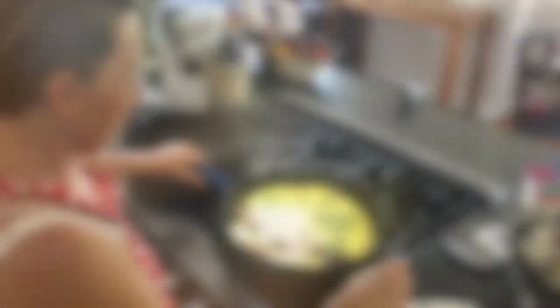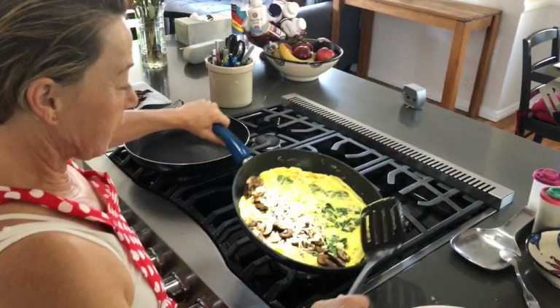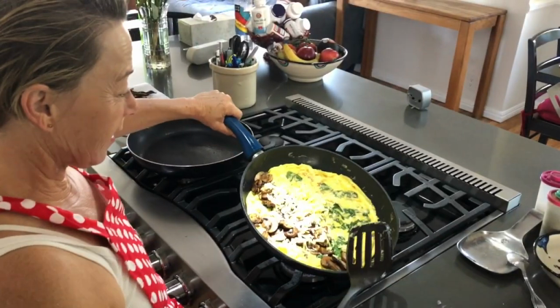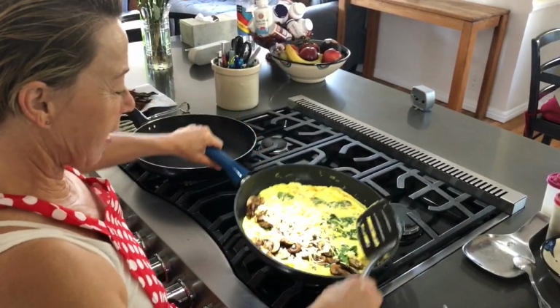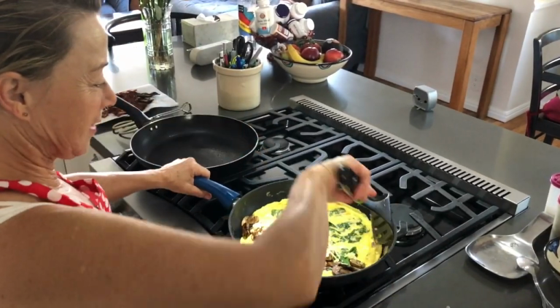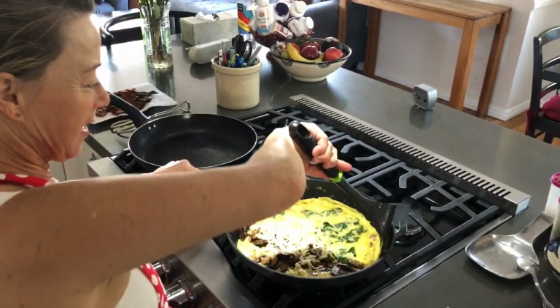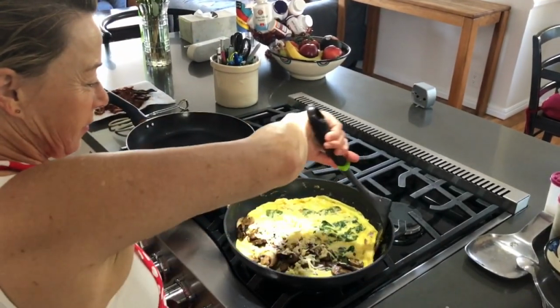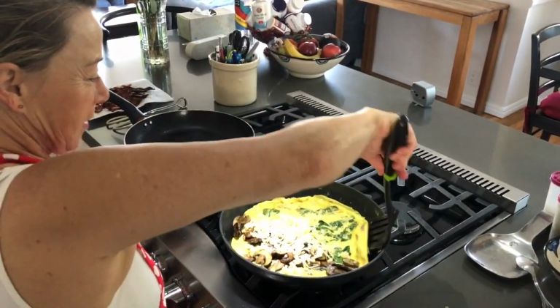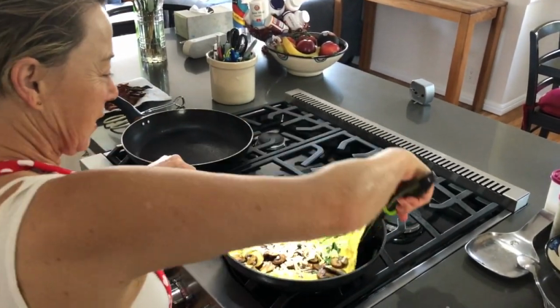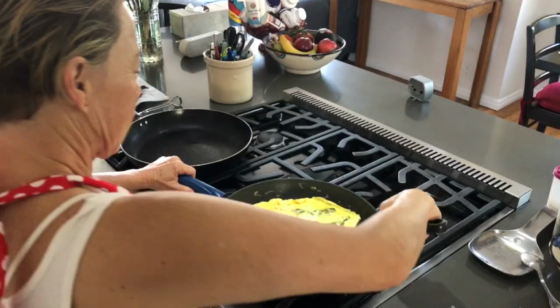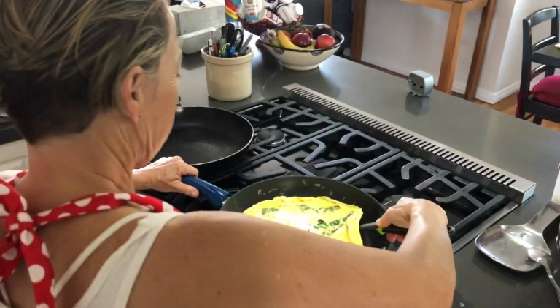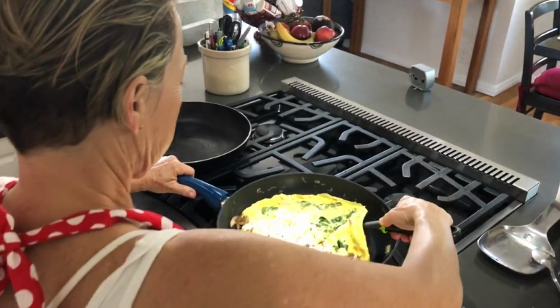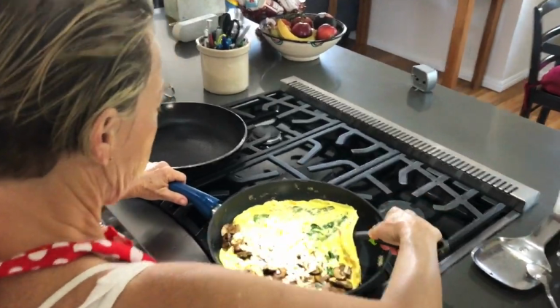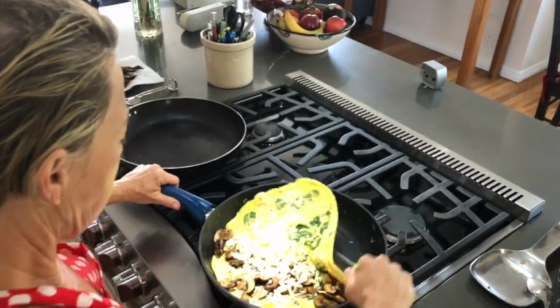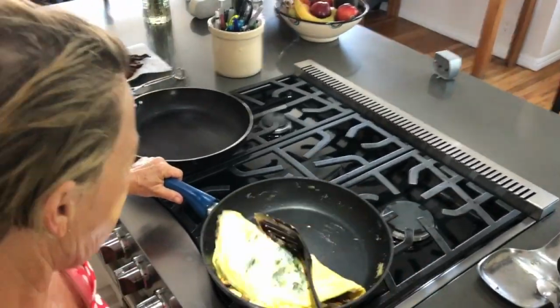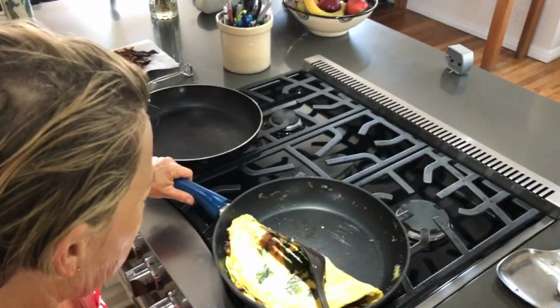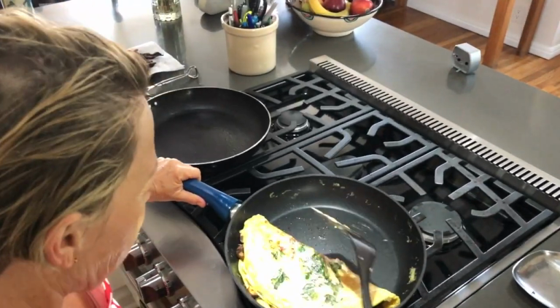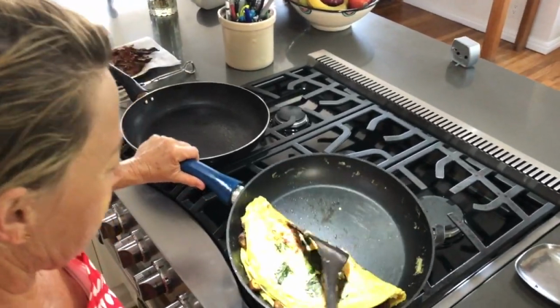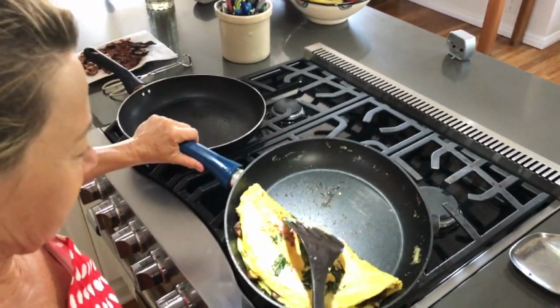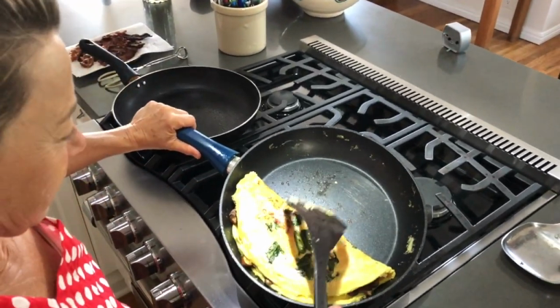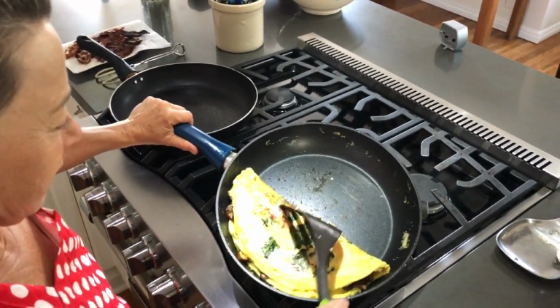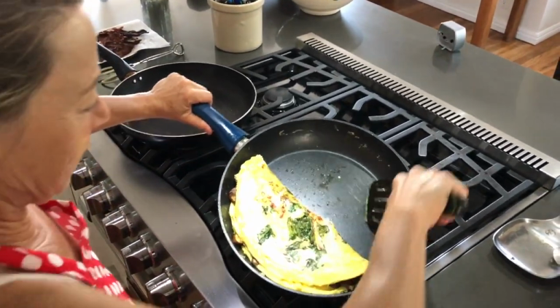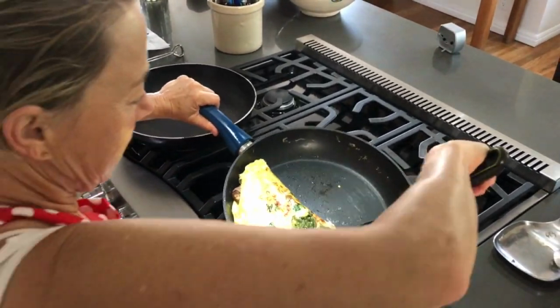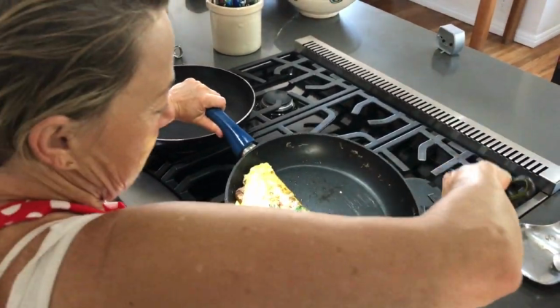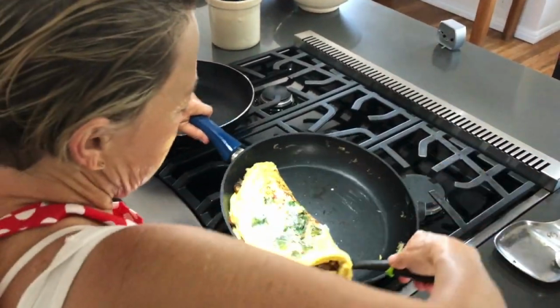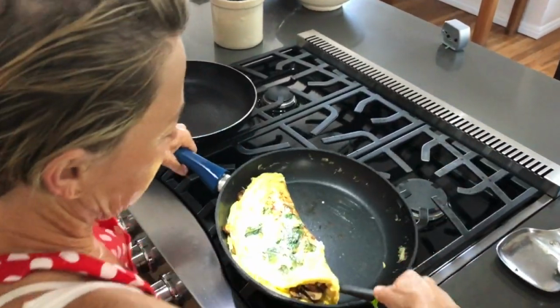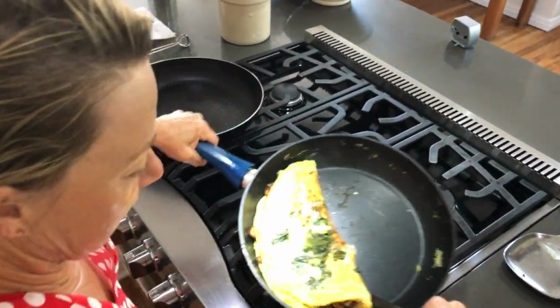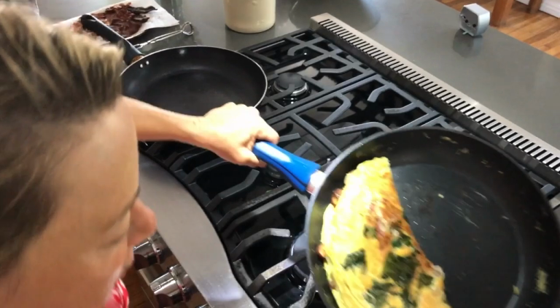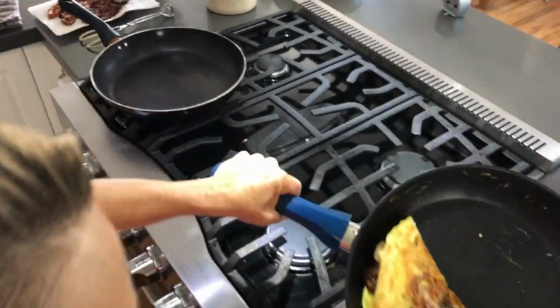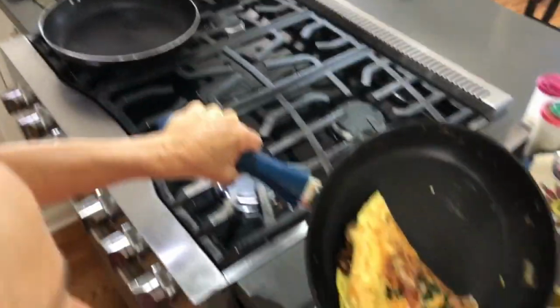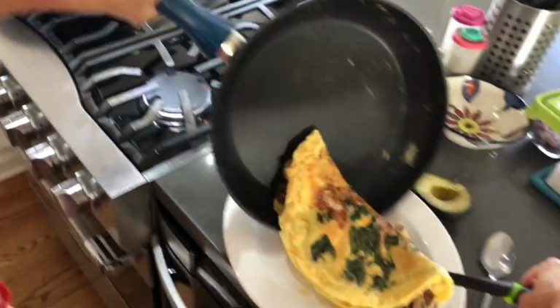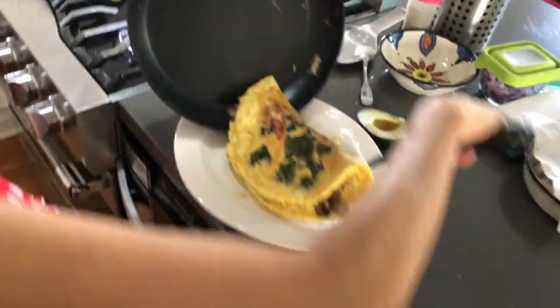Now the omelette's ready to turn into the shape you all know — the omelette part. And then I slide it gently out to the plate.